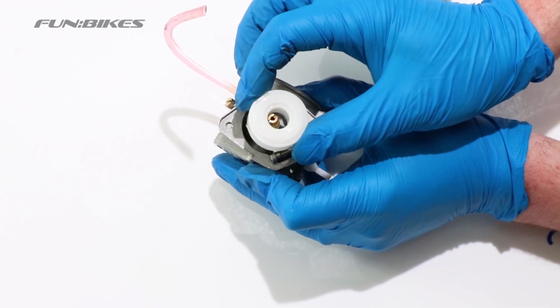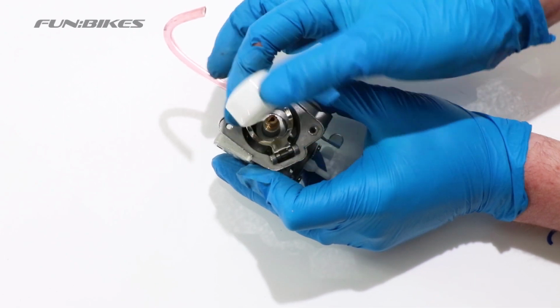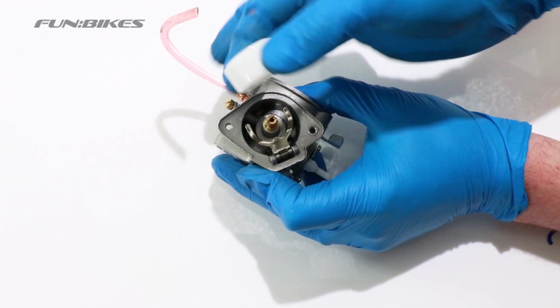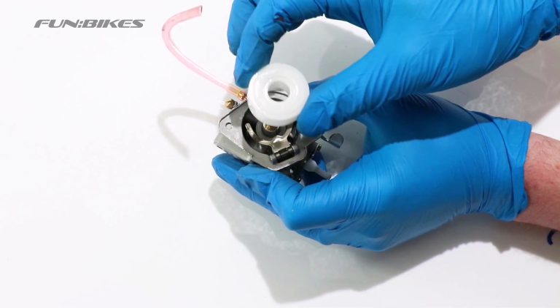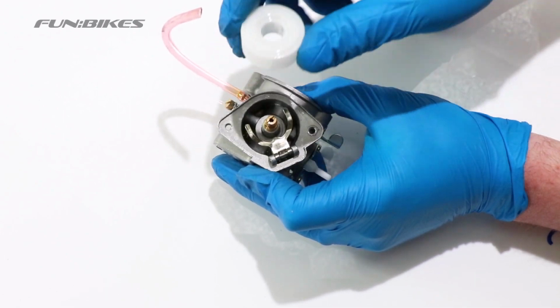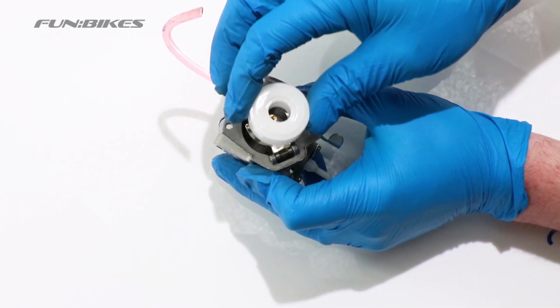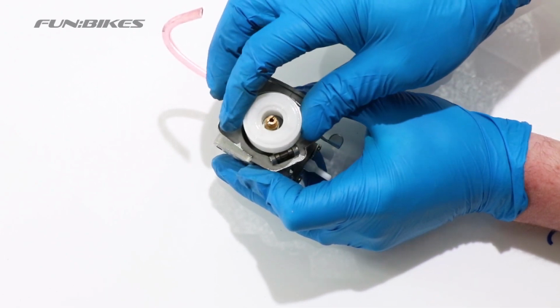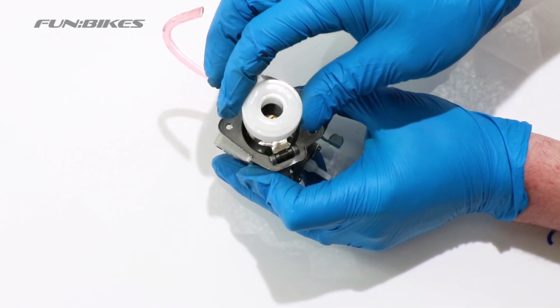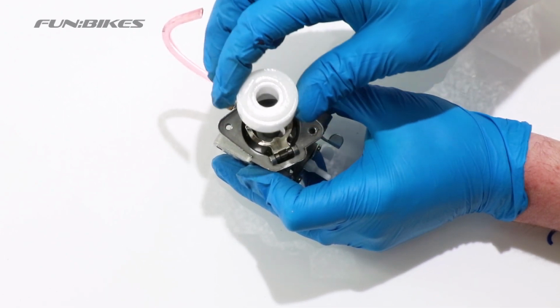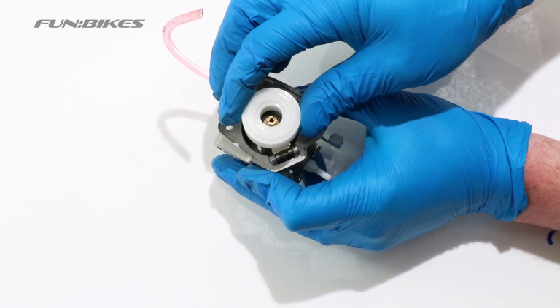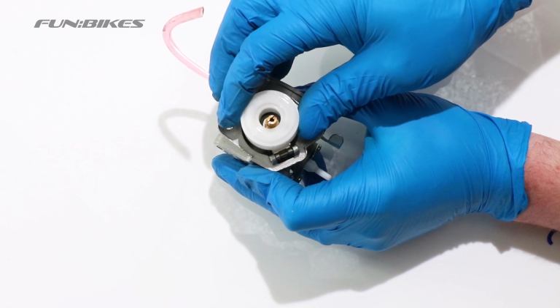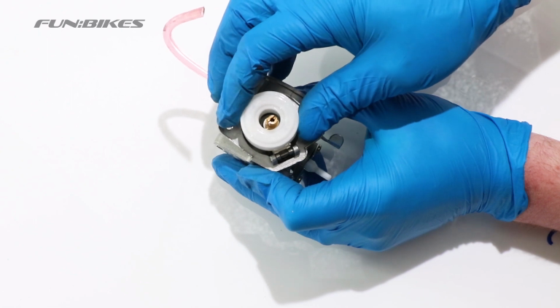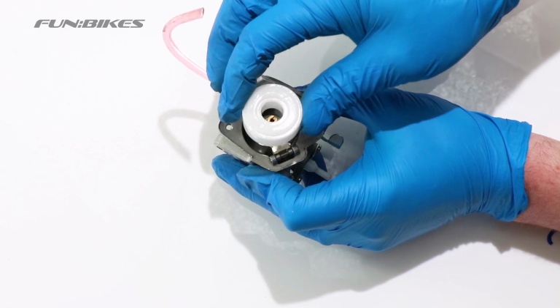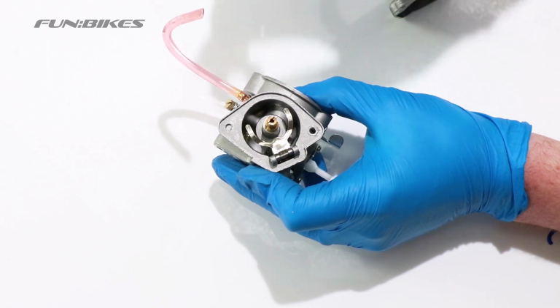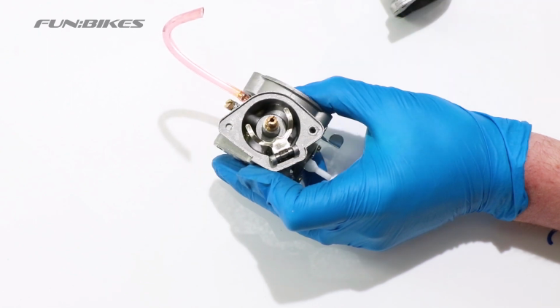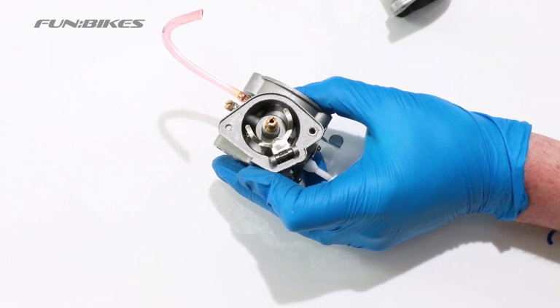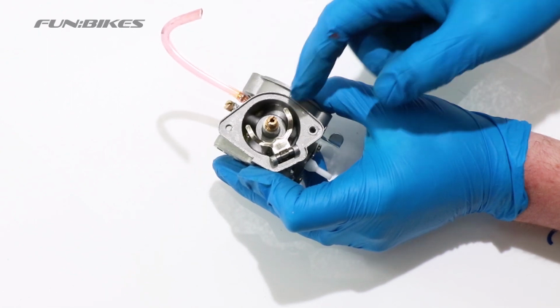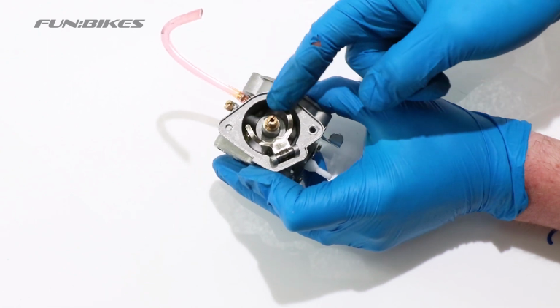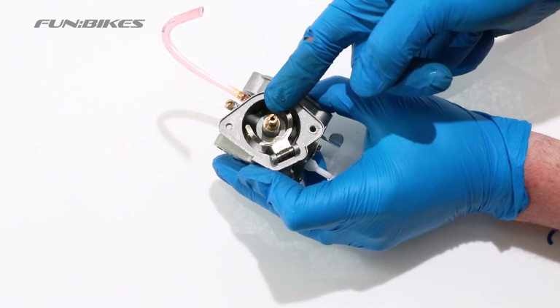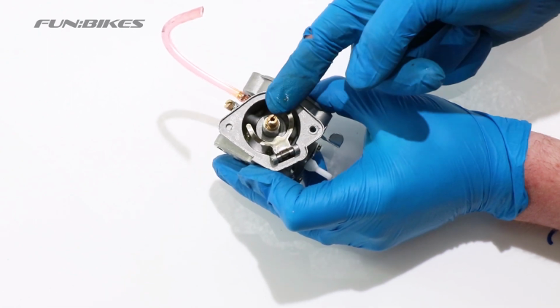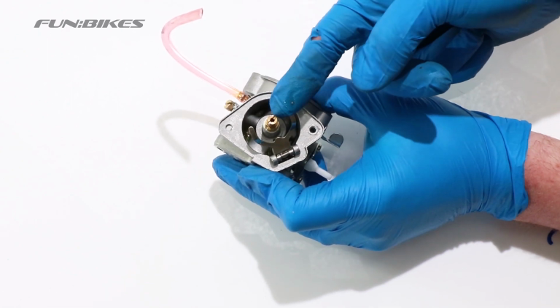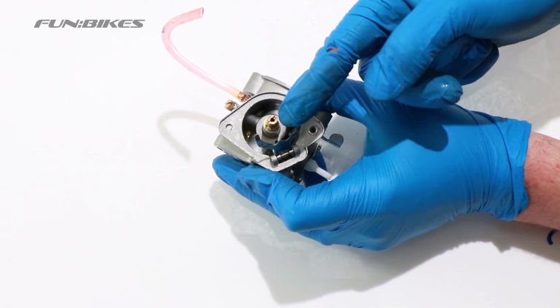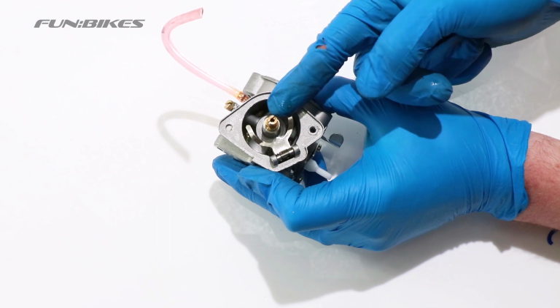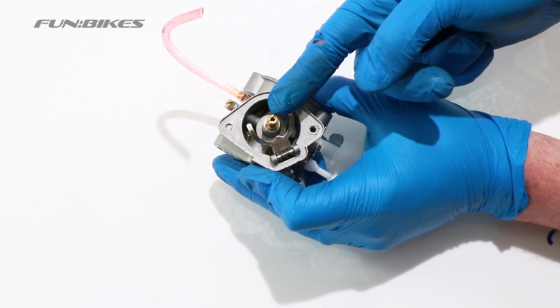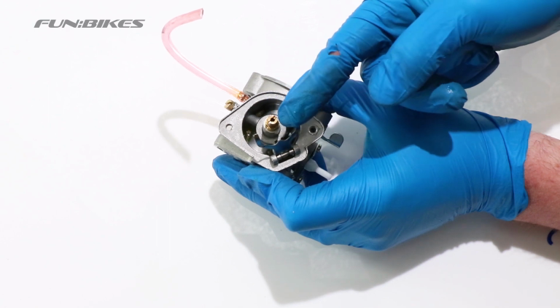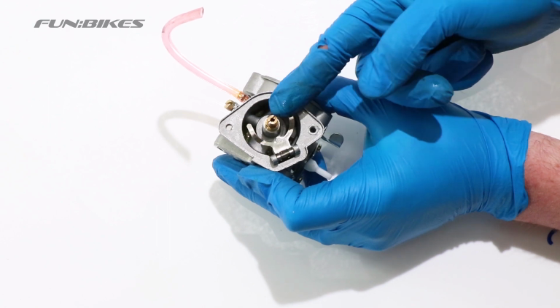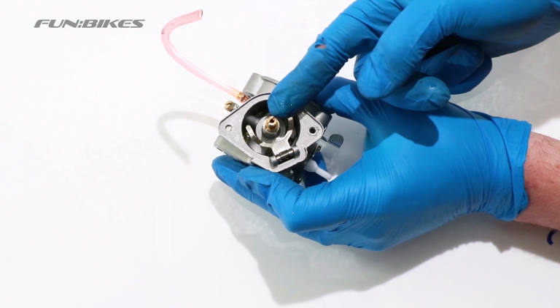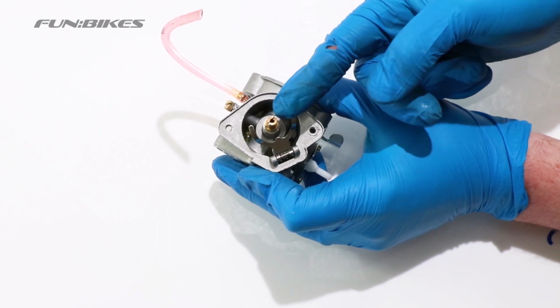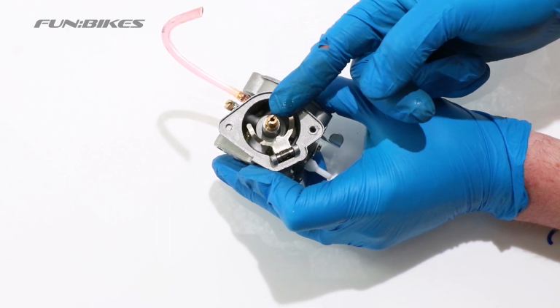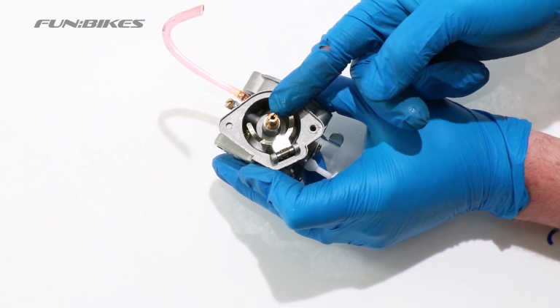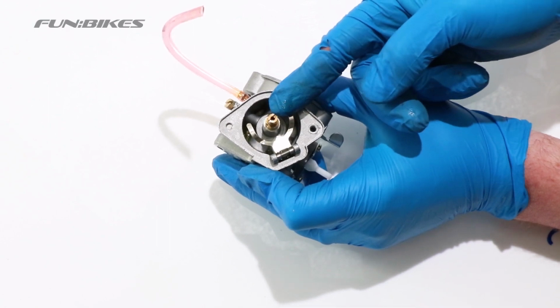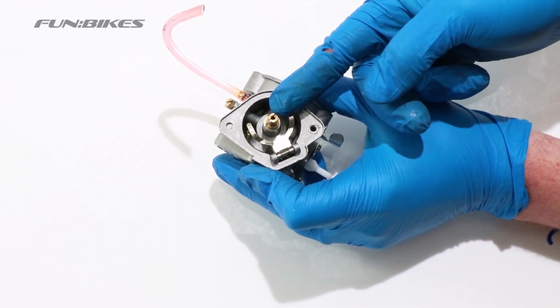The white bowl section is the actual float which moves up and down with the fuel to shut the fuel on and off. The section just here moves up and down with the float bowl, which opens the needle within the carb to allow the fuel access.